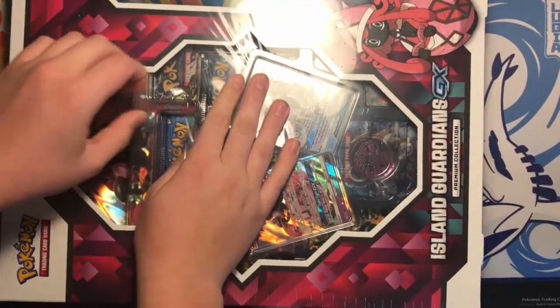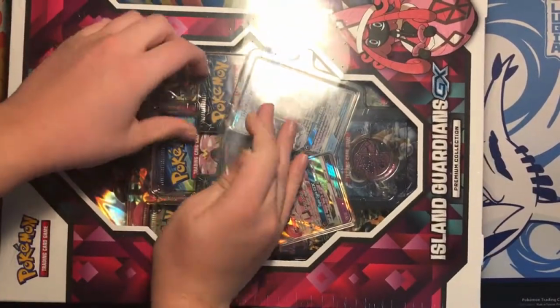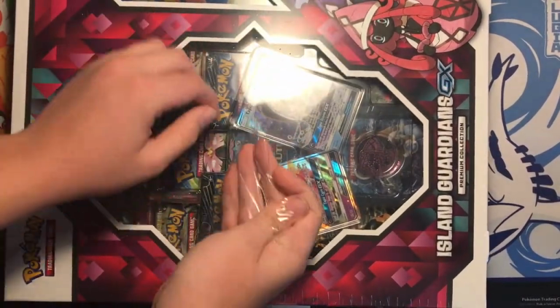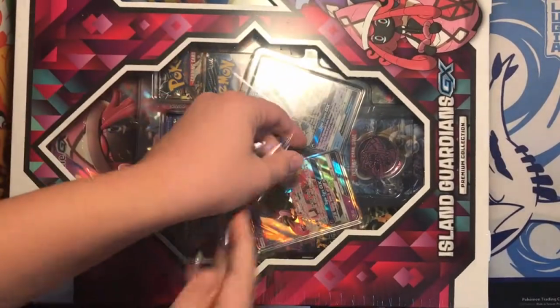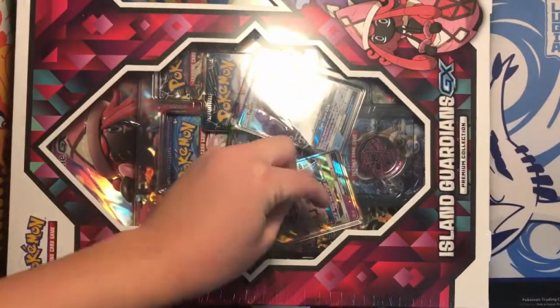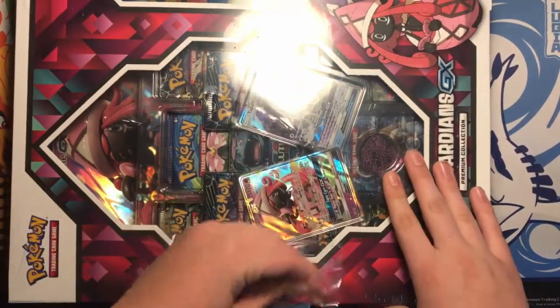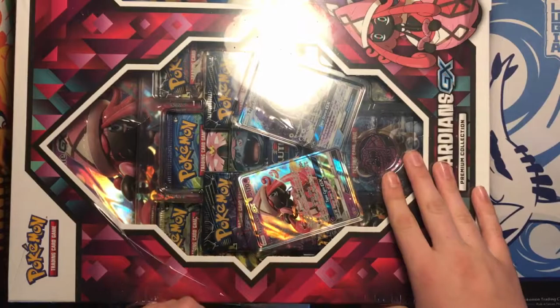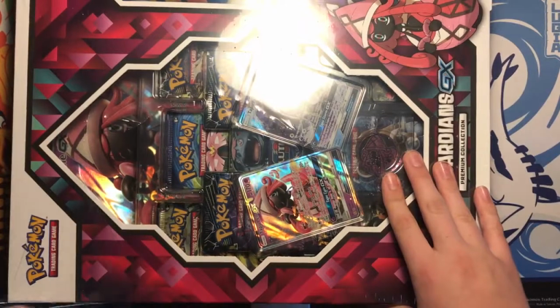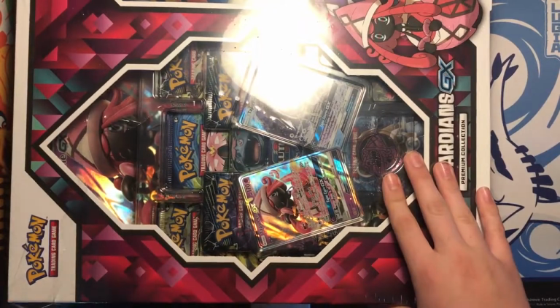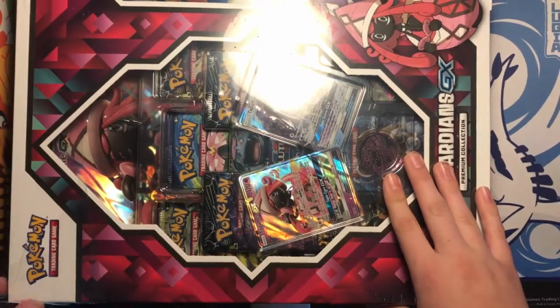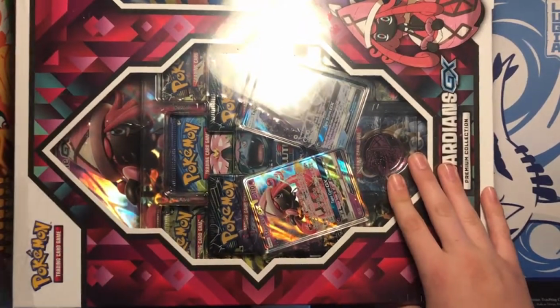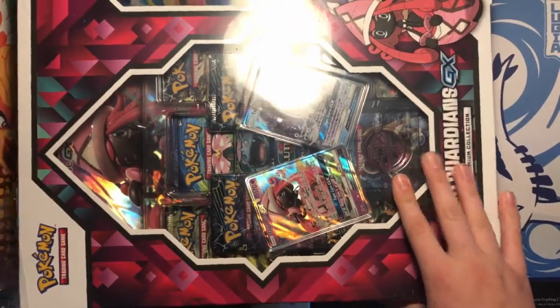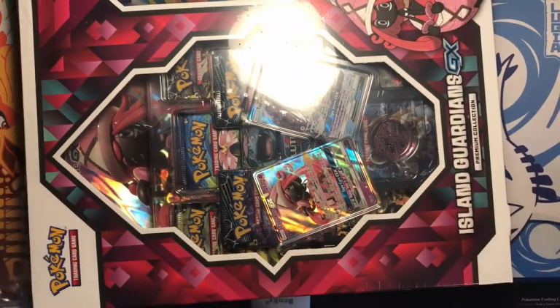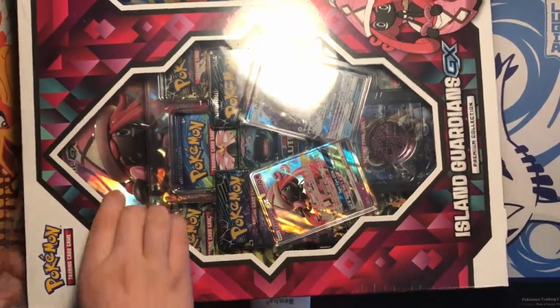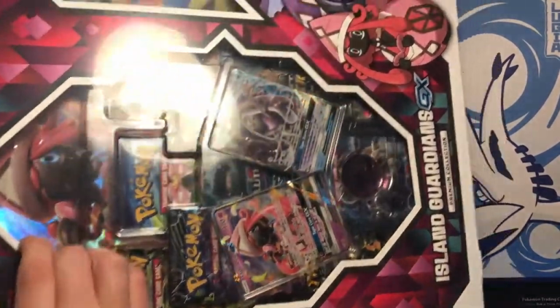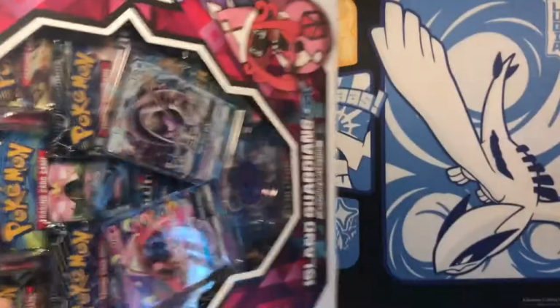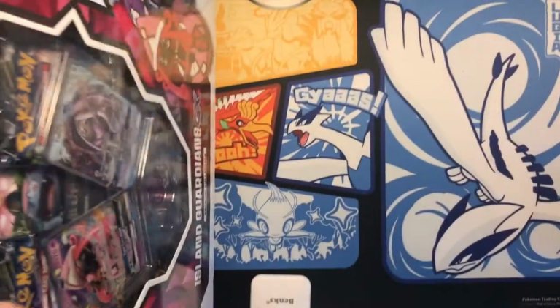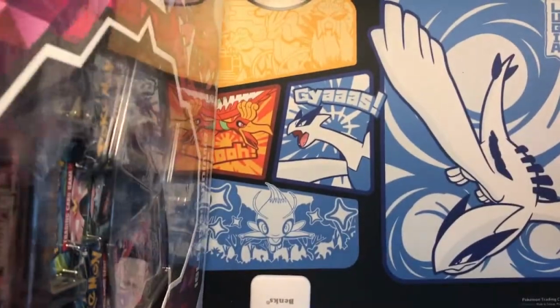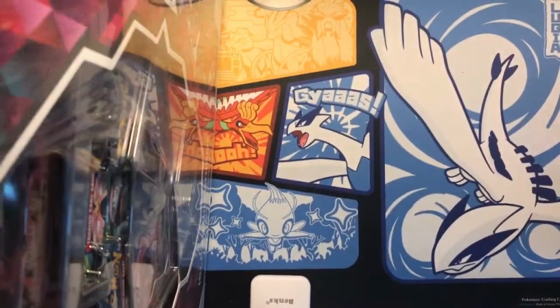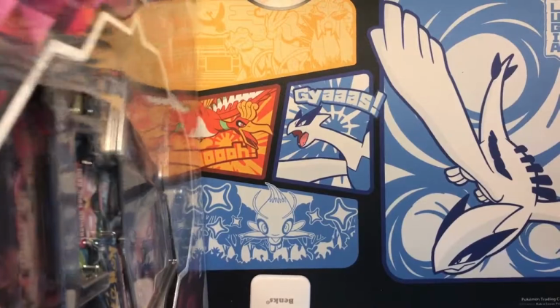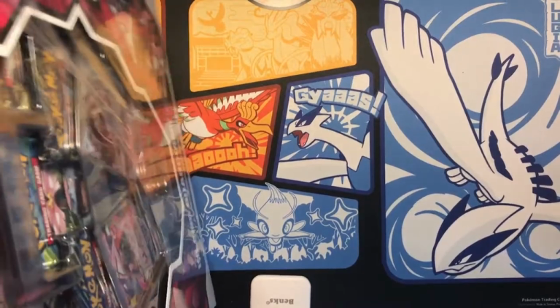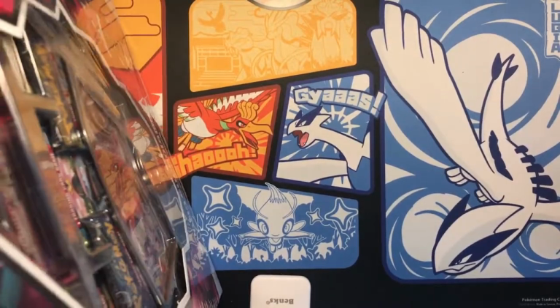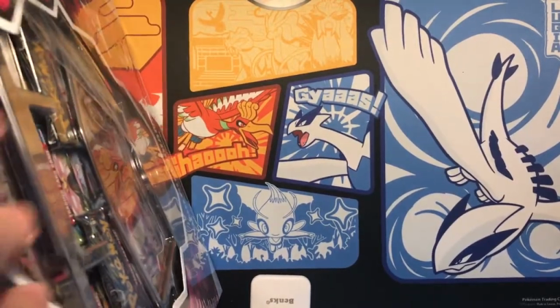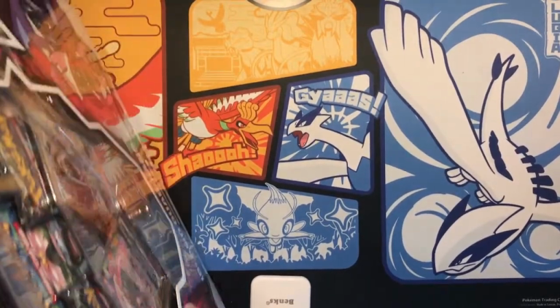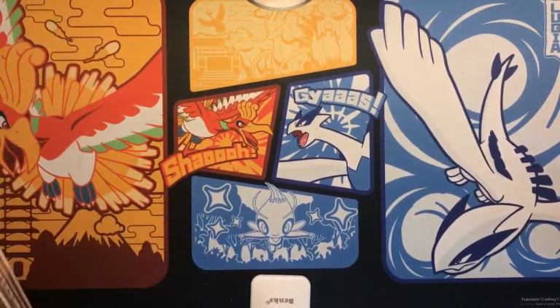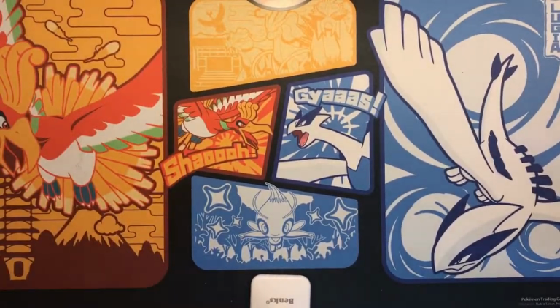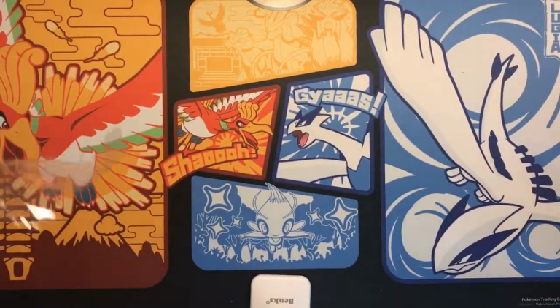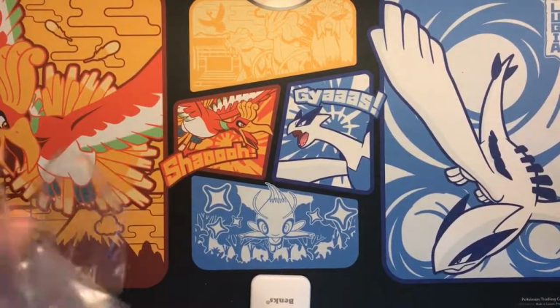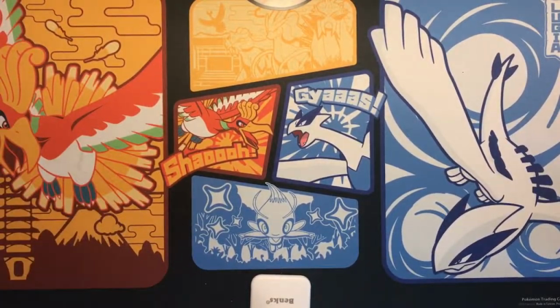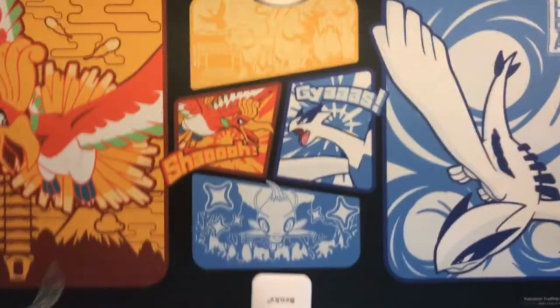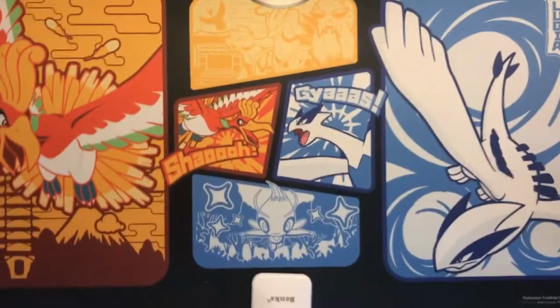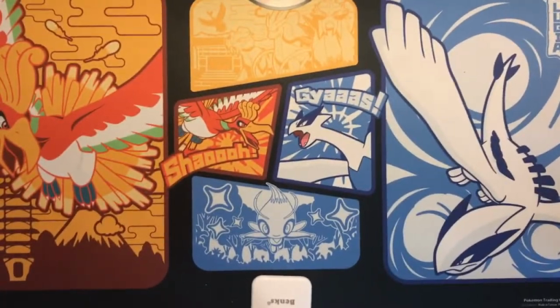I got this for Christmas a couple days ago, so I'm super super excited to open it and hopefully we can get some more pulls.